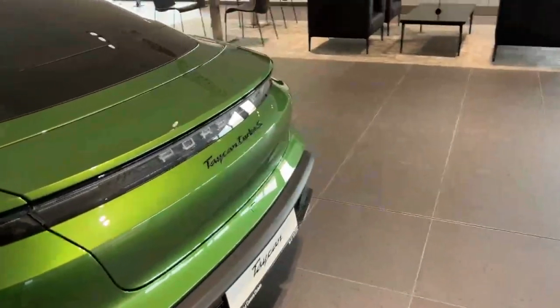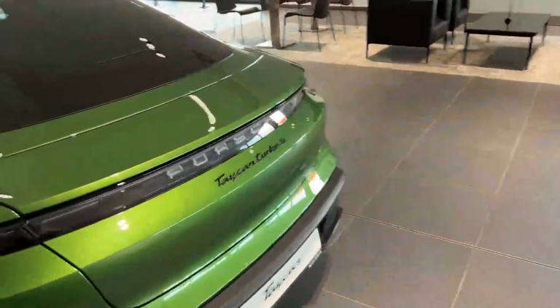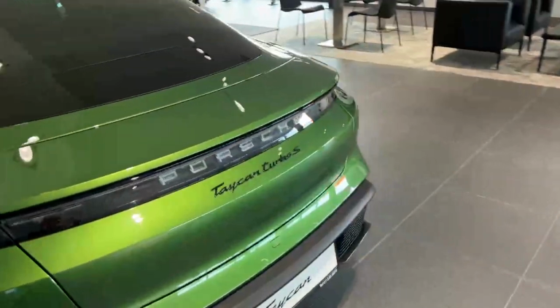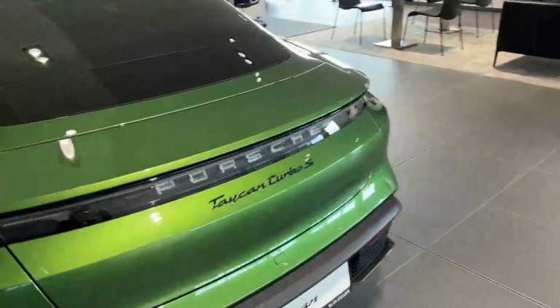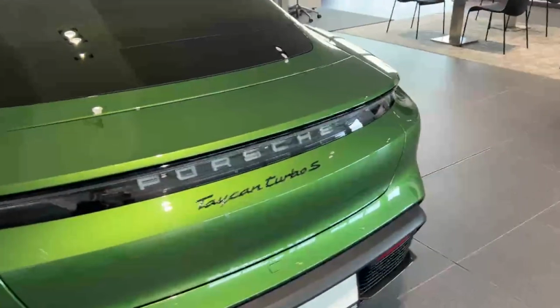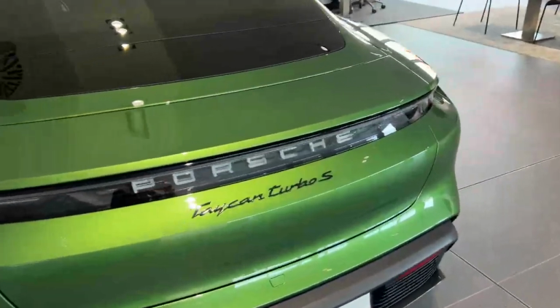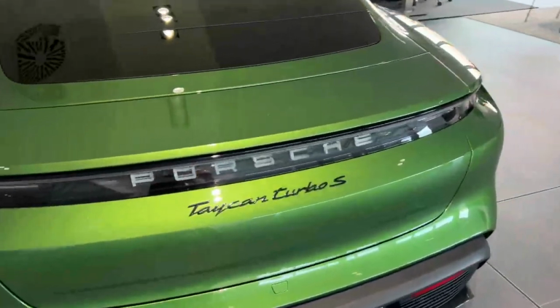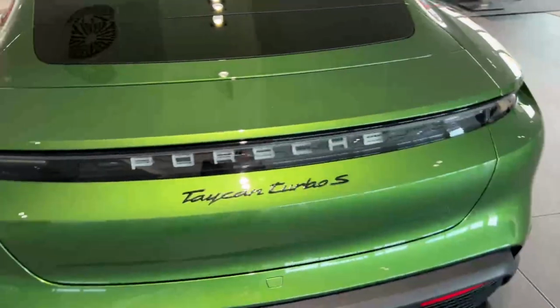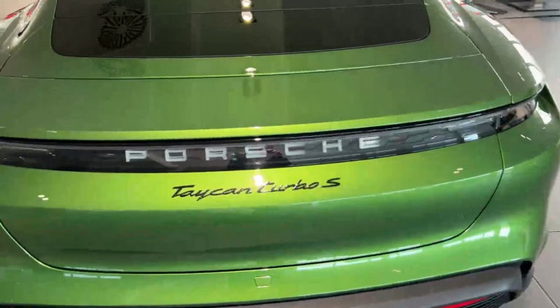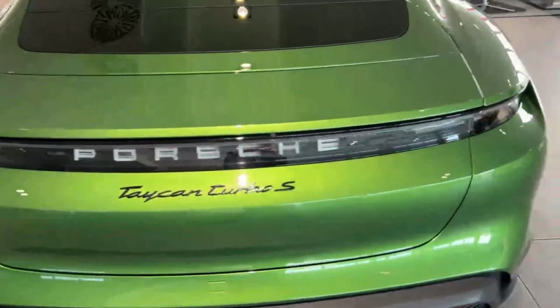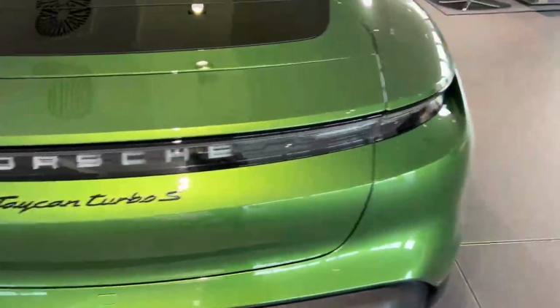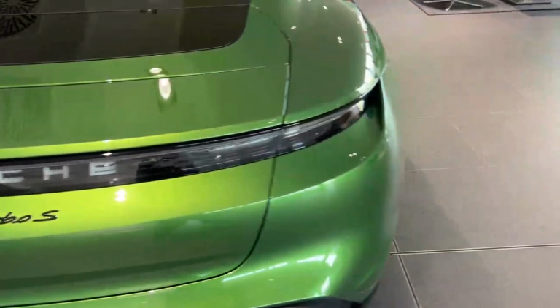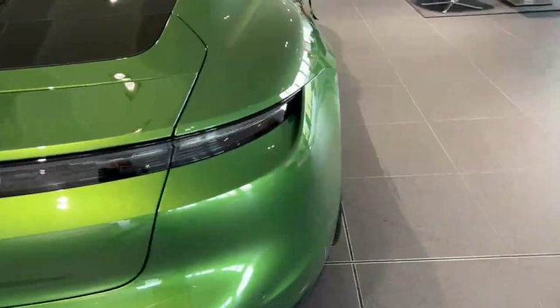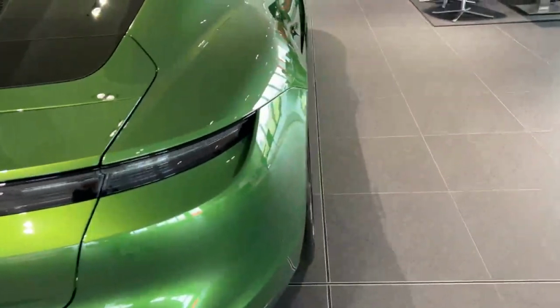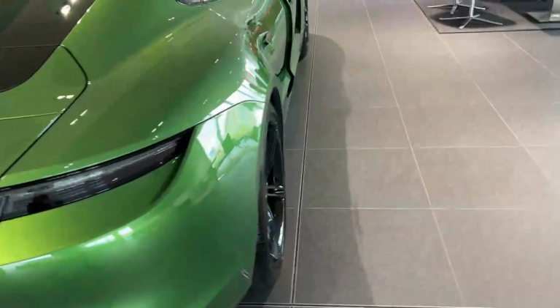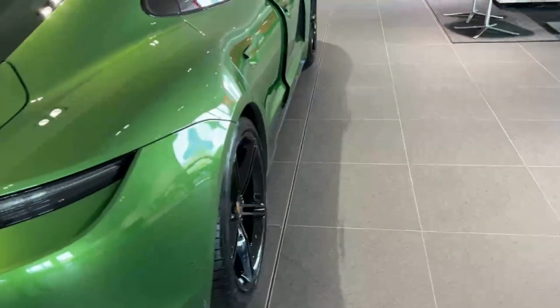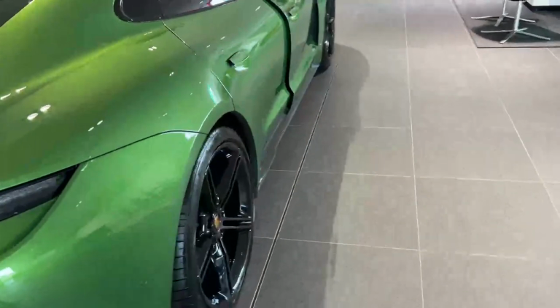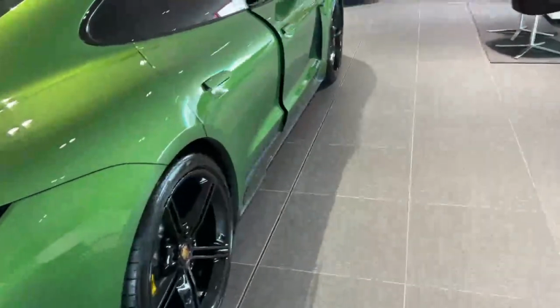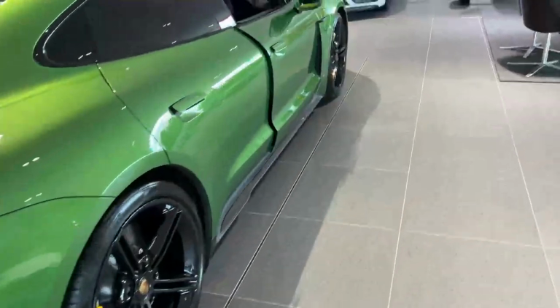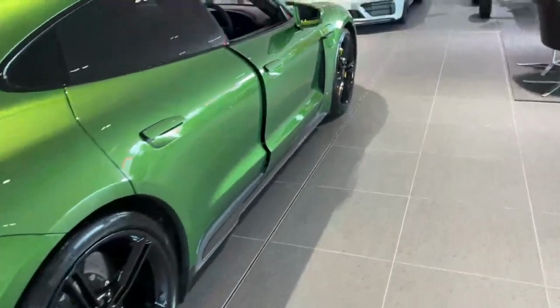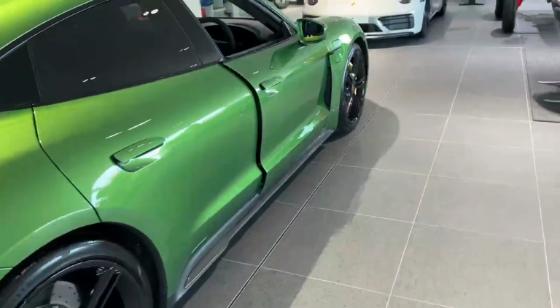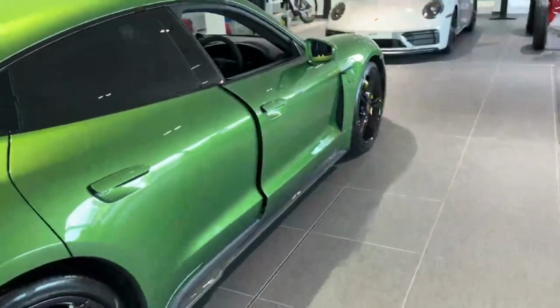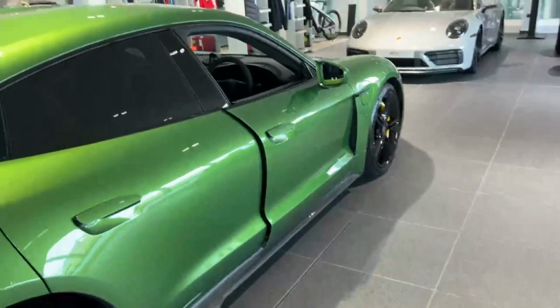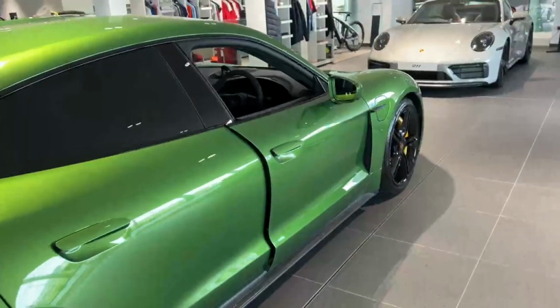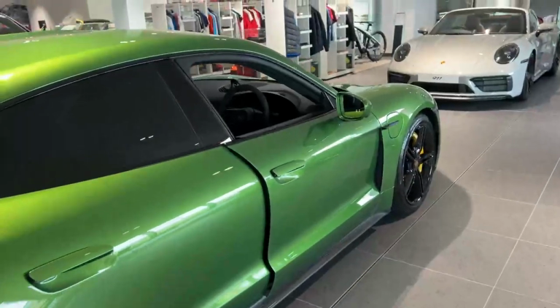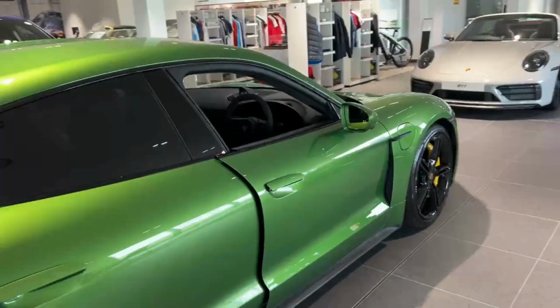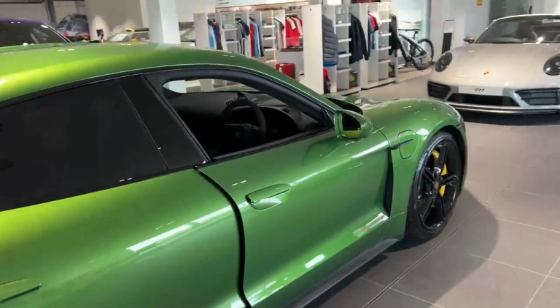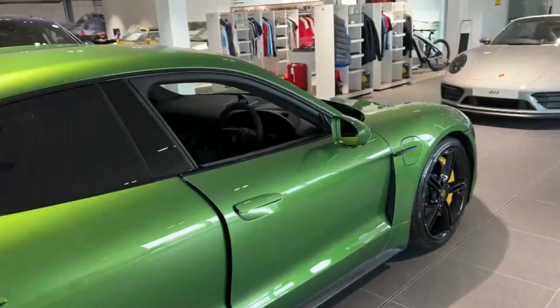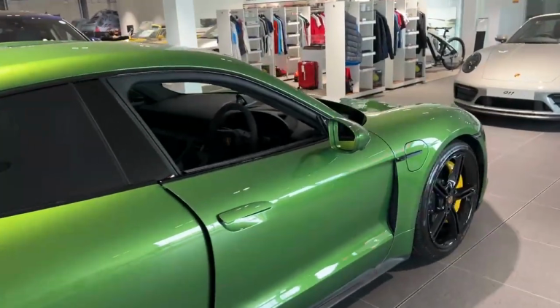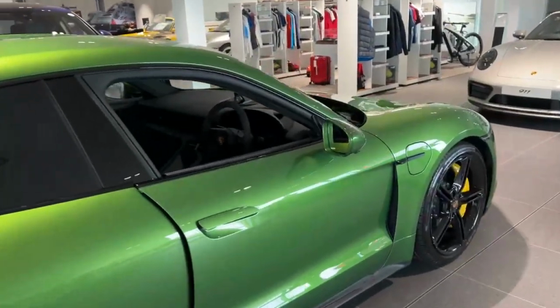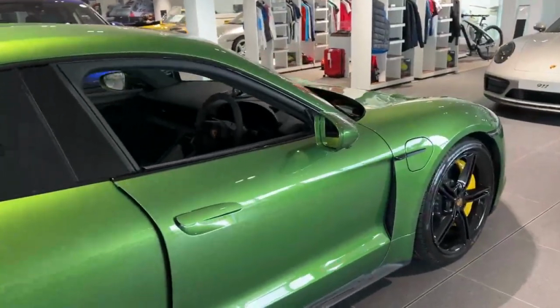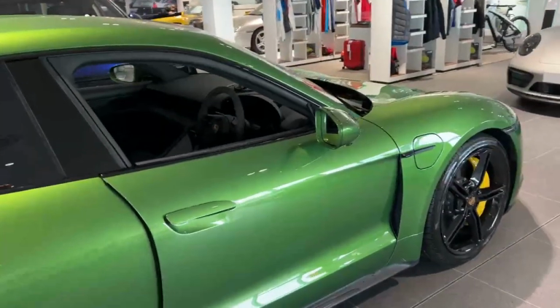The Taycan Turbo S logo is finished in high gloss black as well. You also have 360 cameras in this car as well as night view assist.